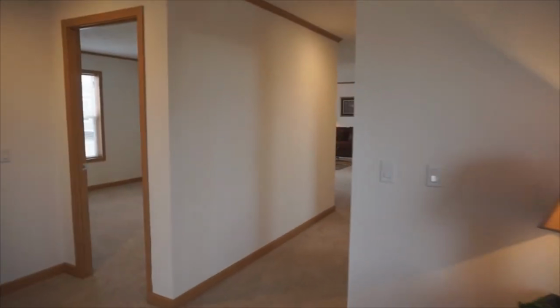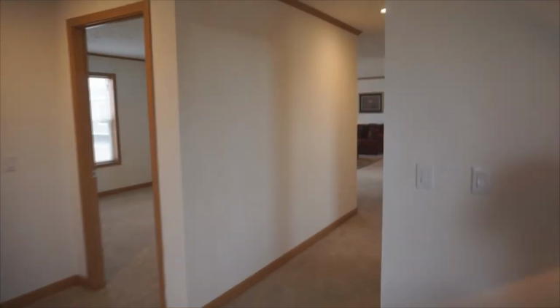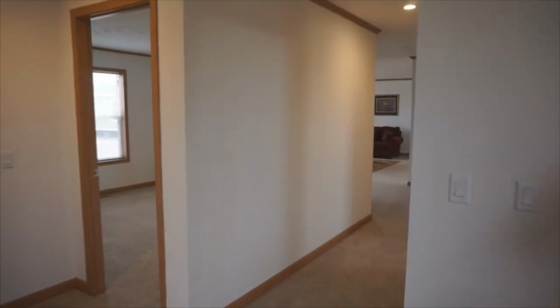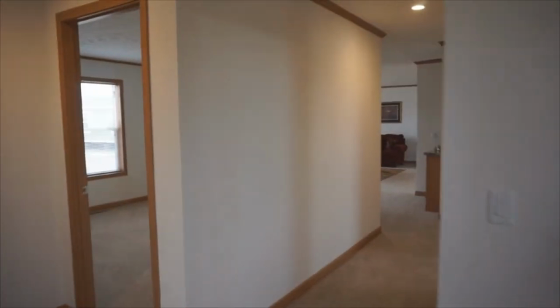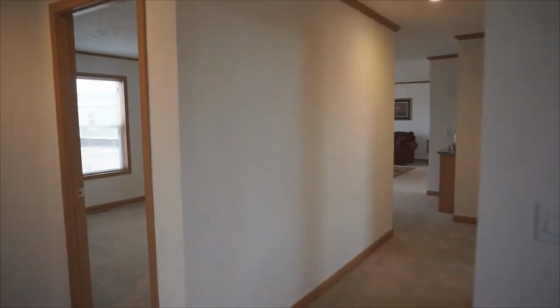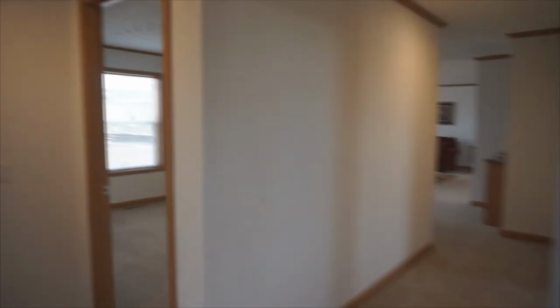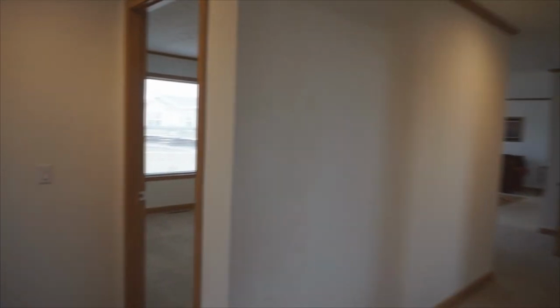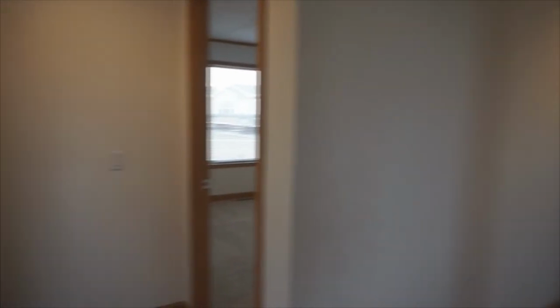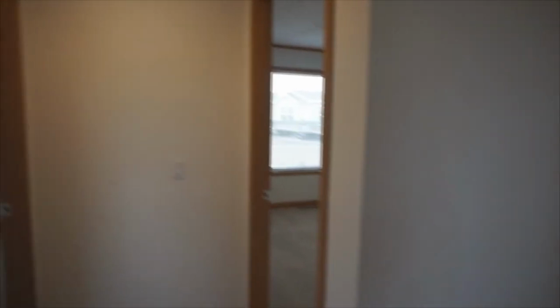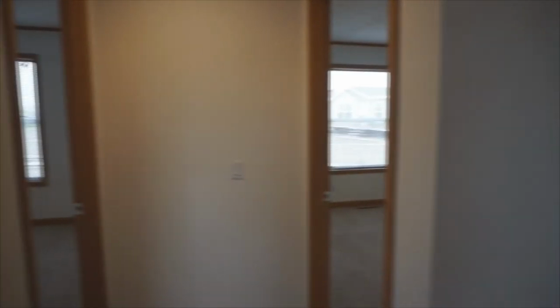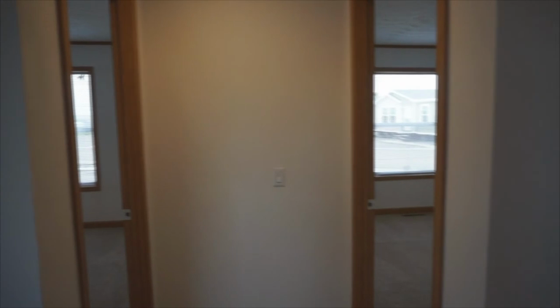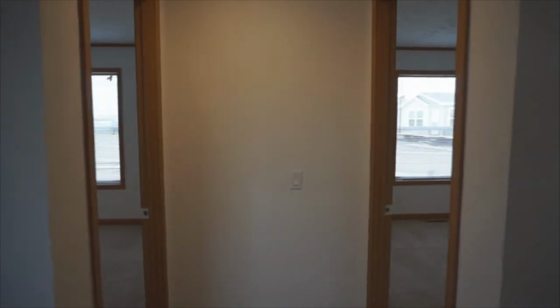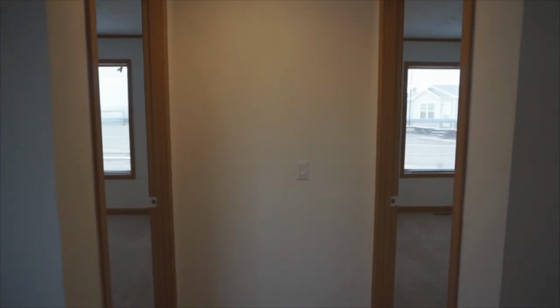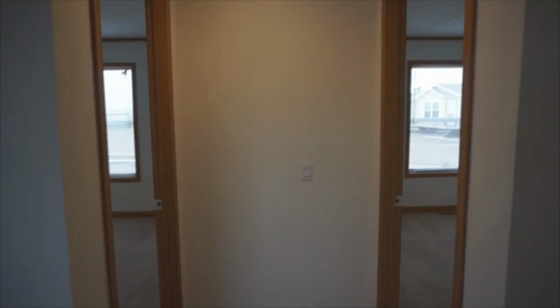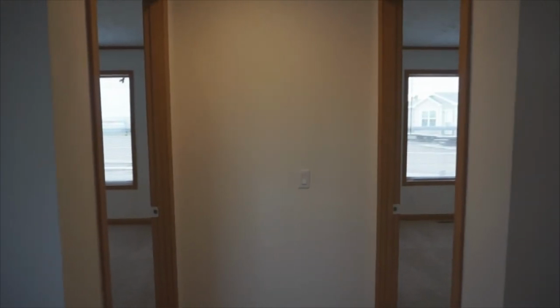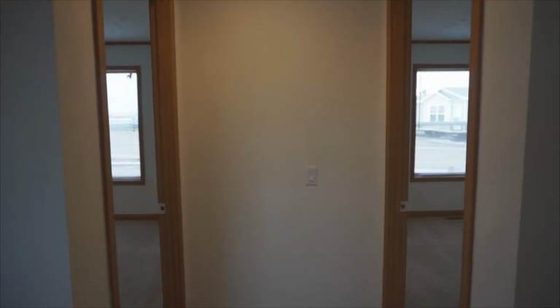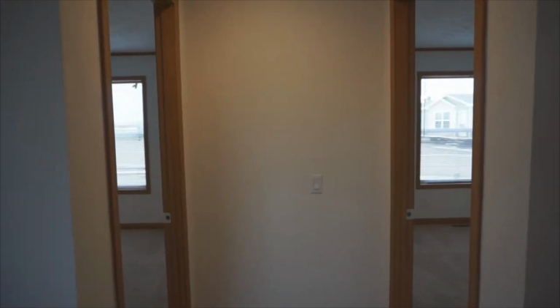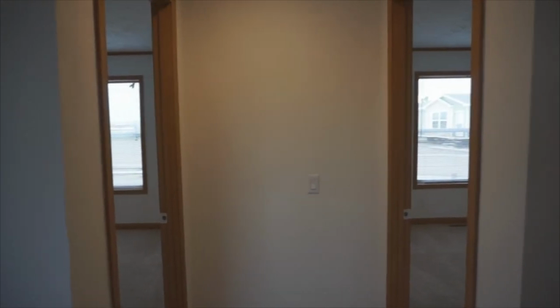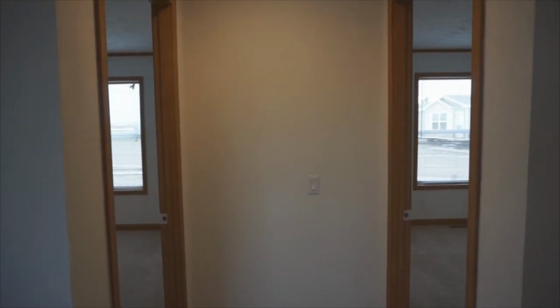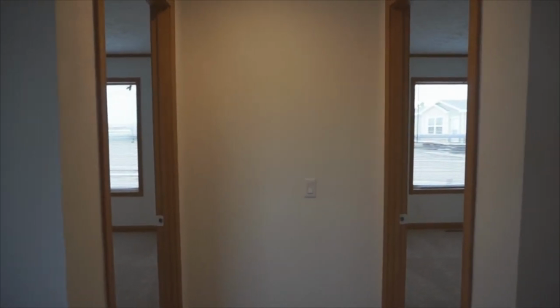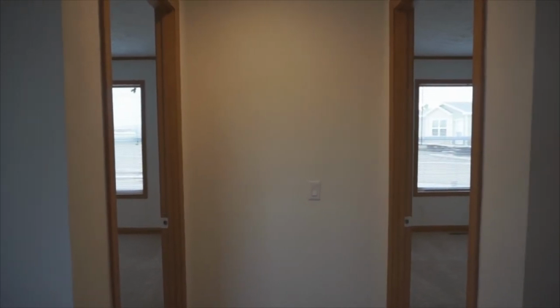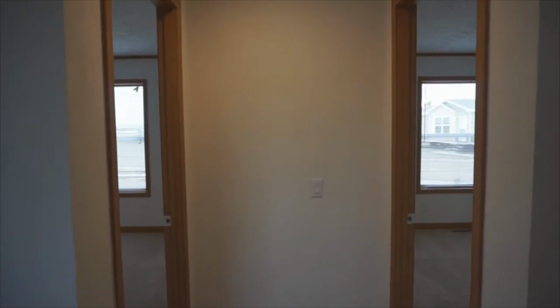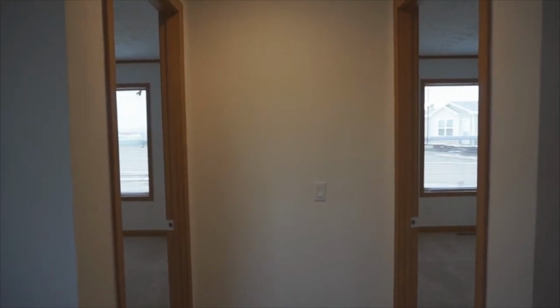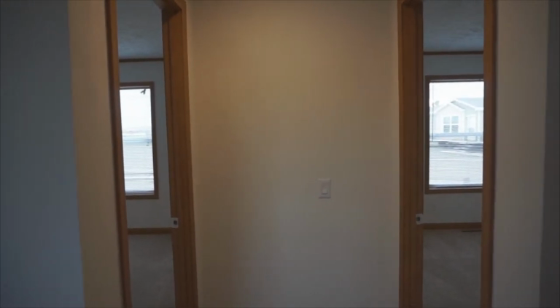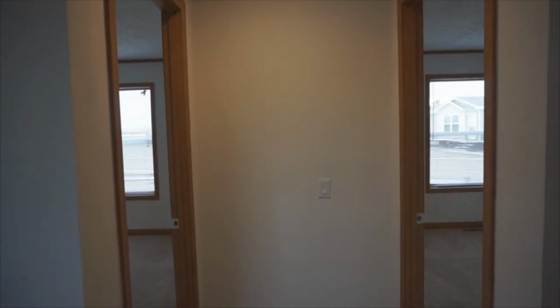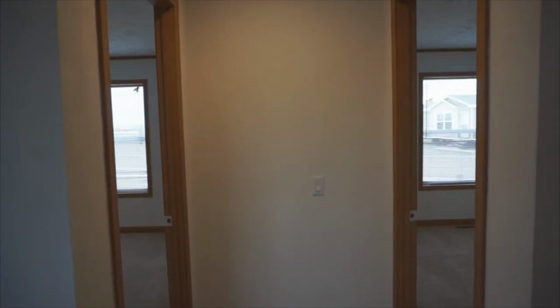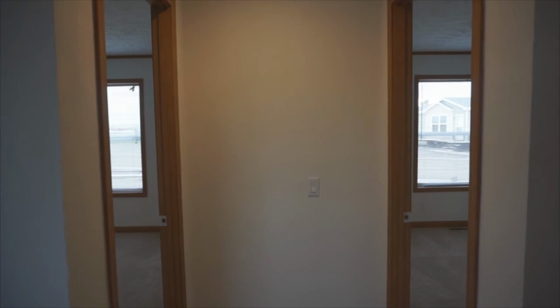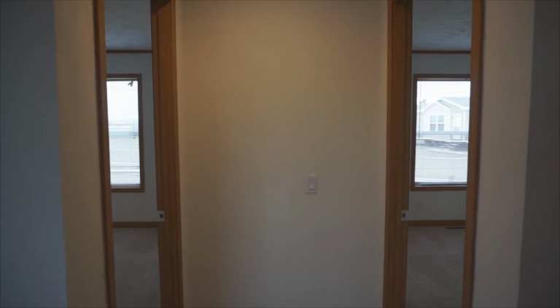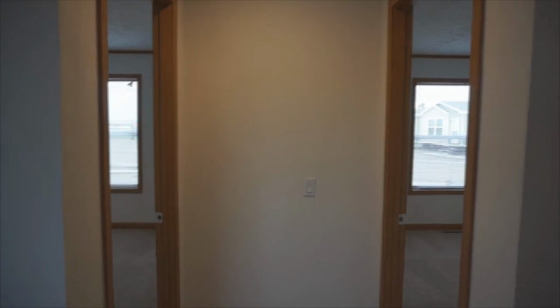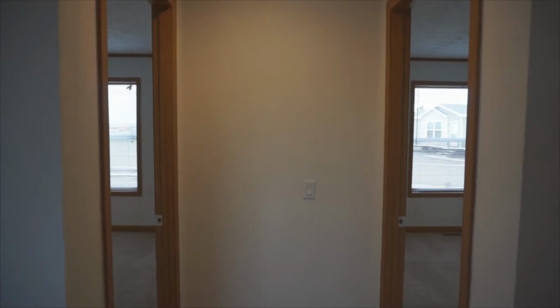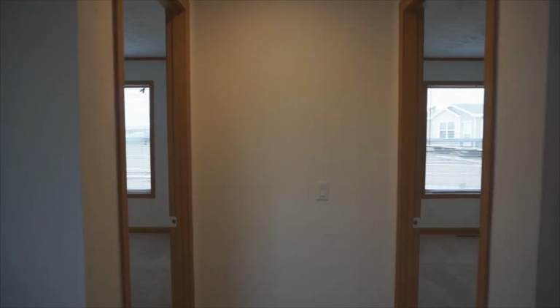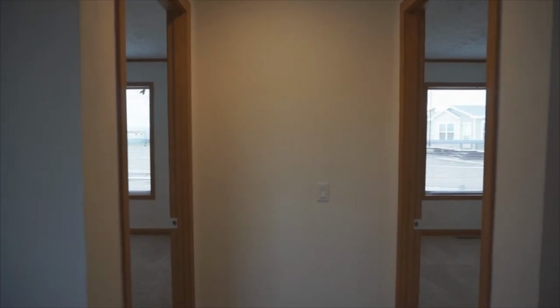You have the option in this house to have a fifth bedroom and a third bathroom. This is where the third bathroom would be, with both a Jack and Jill or a hall bath option.